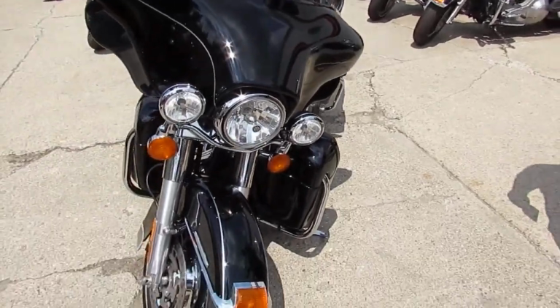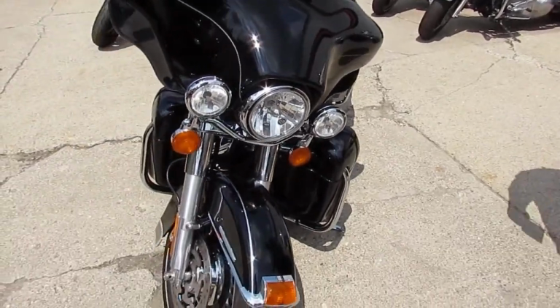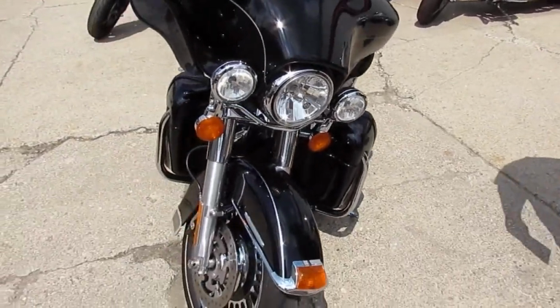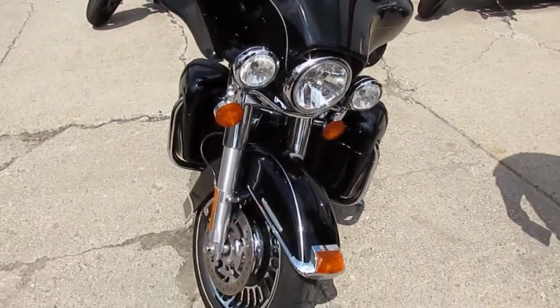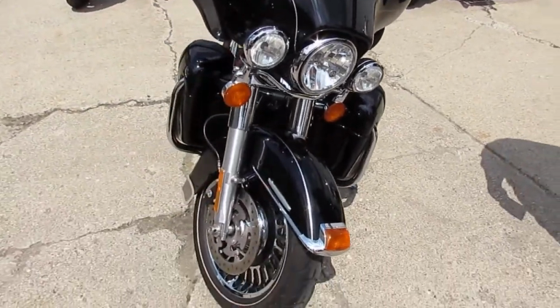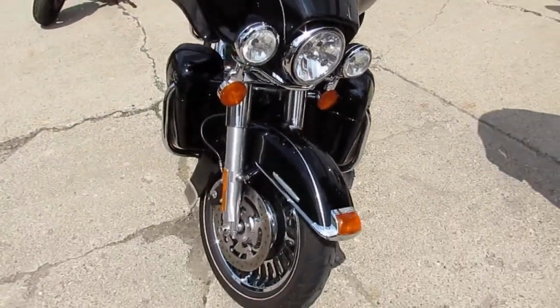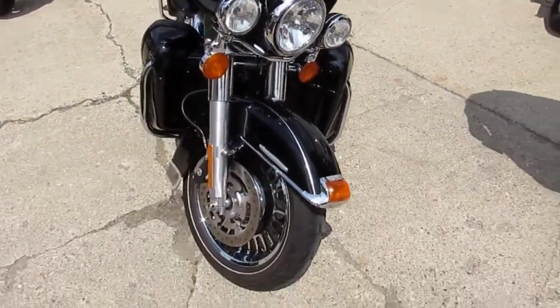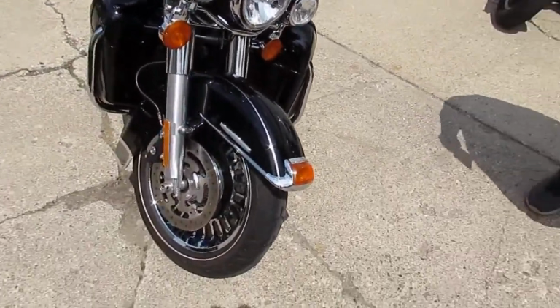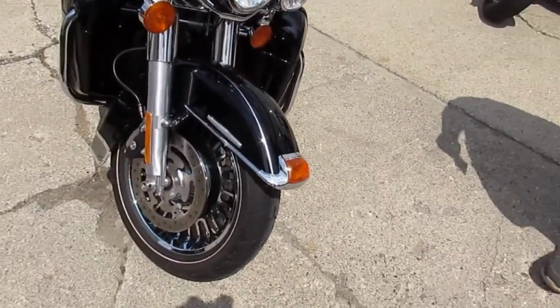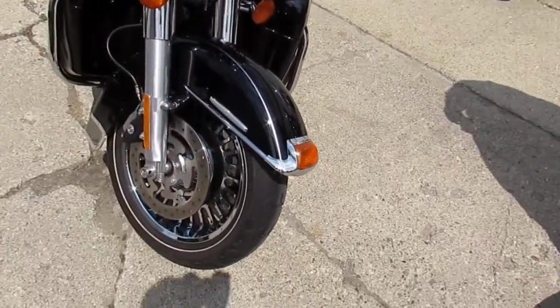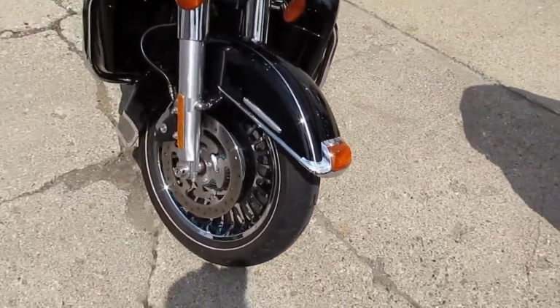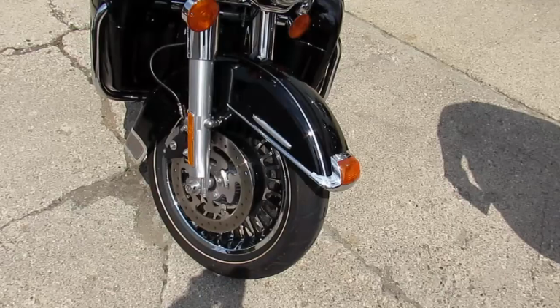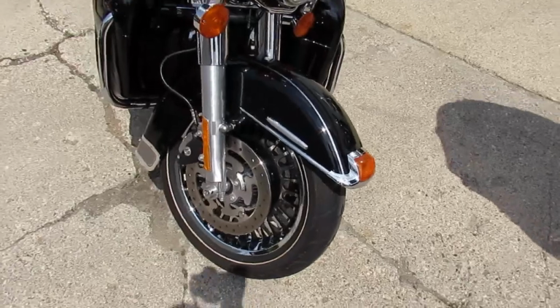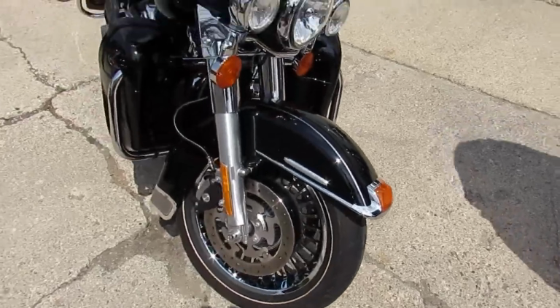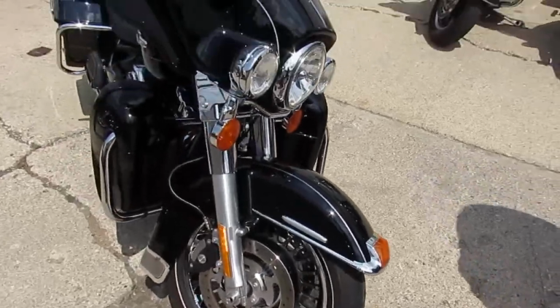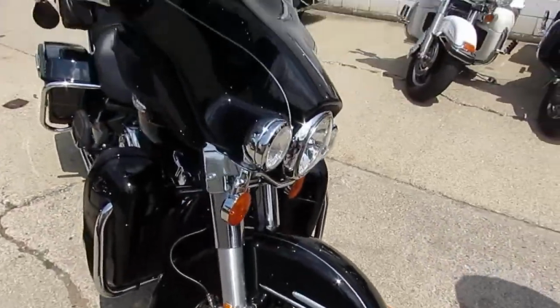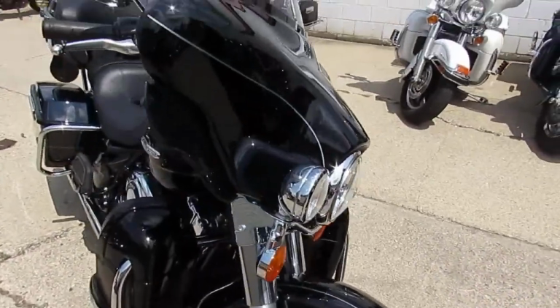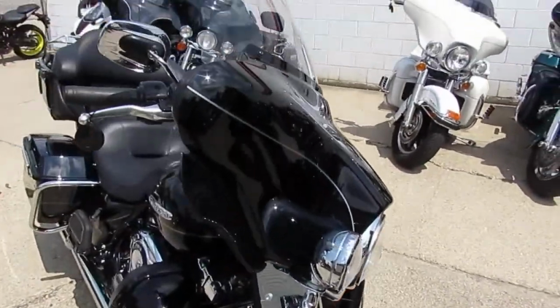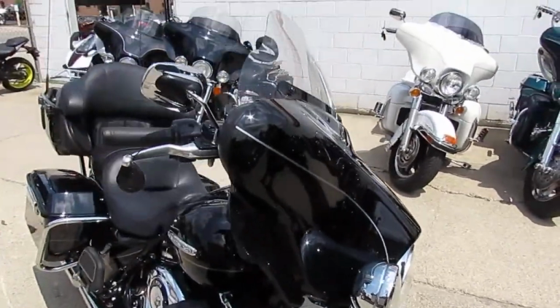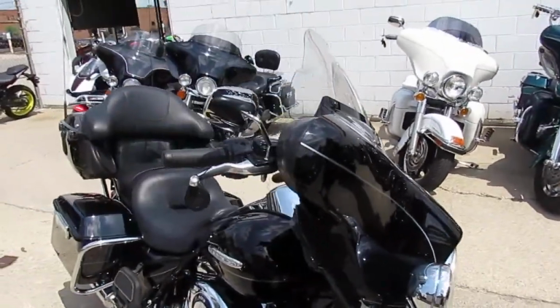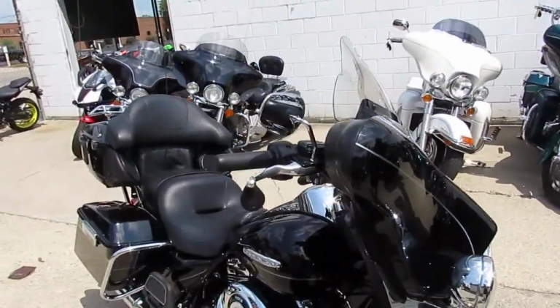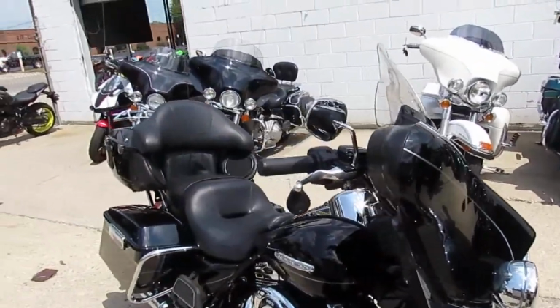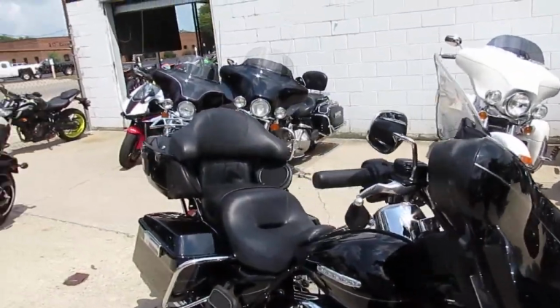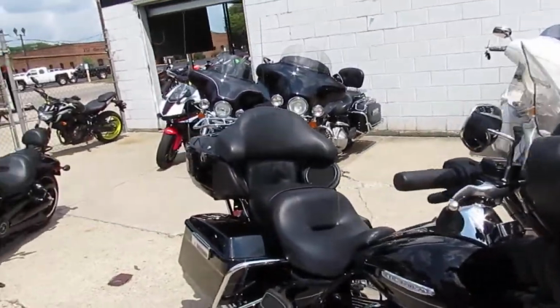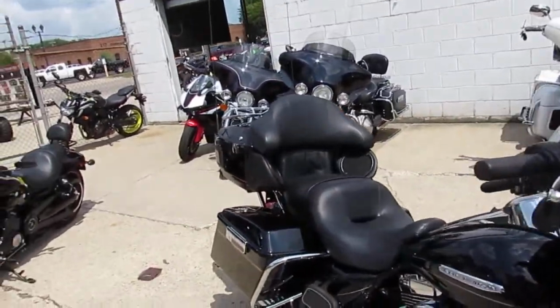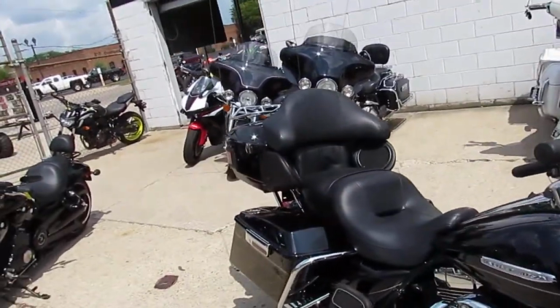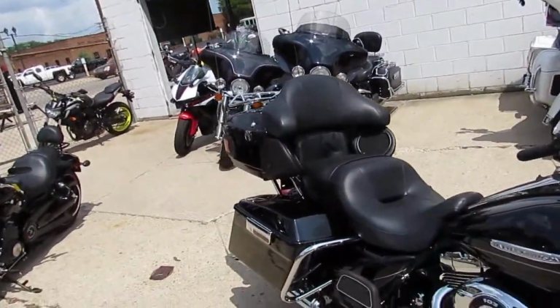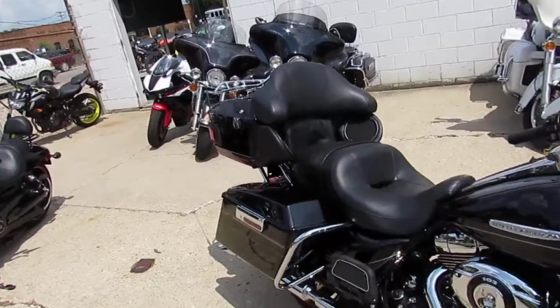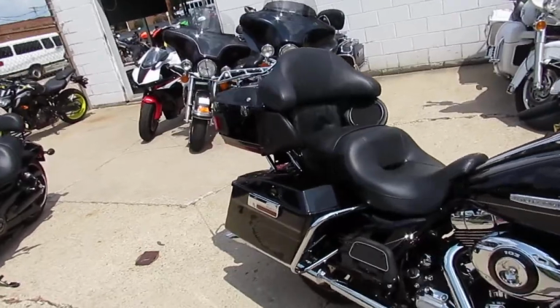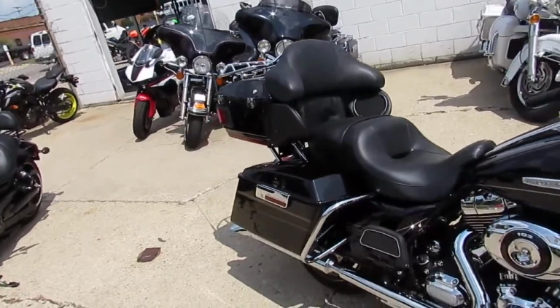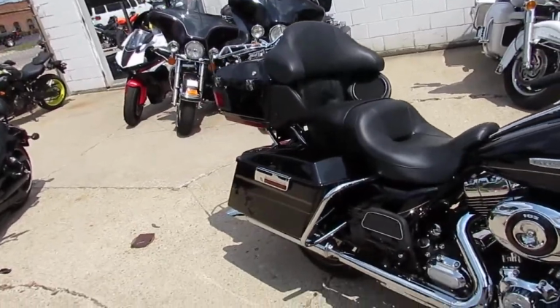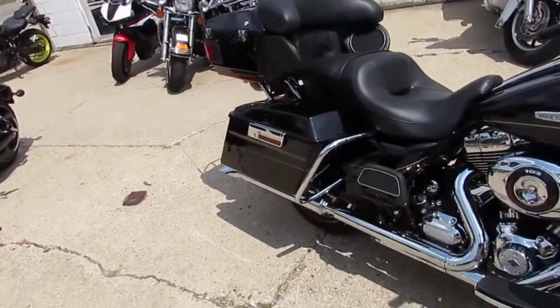This one here is a 2012 Harley Ultra Limited for sale. This one only has 9,968 miles, guys. It's perfect.